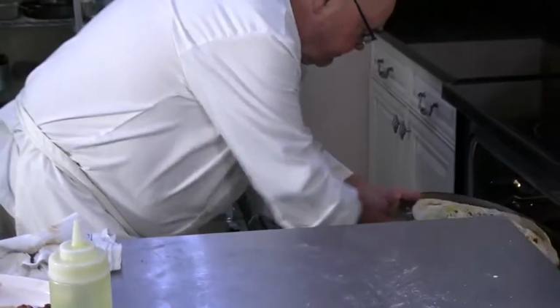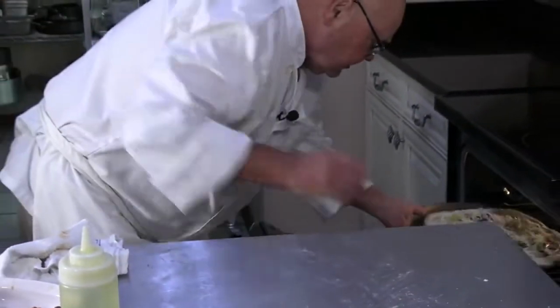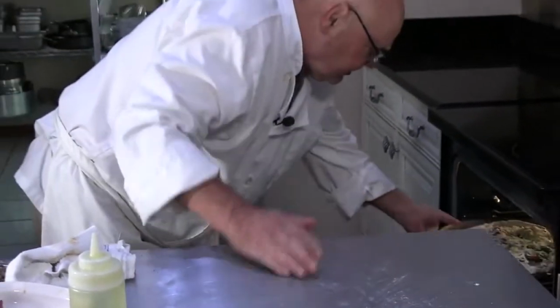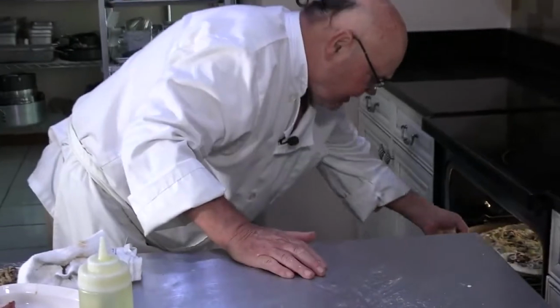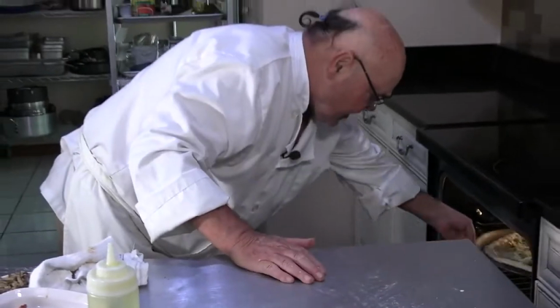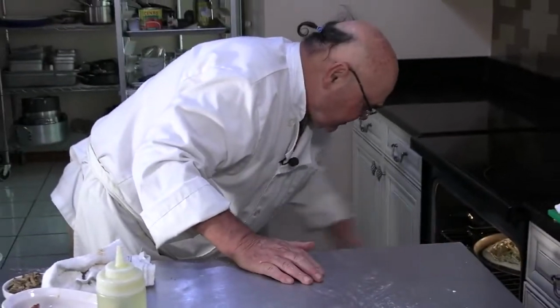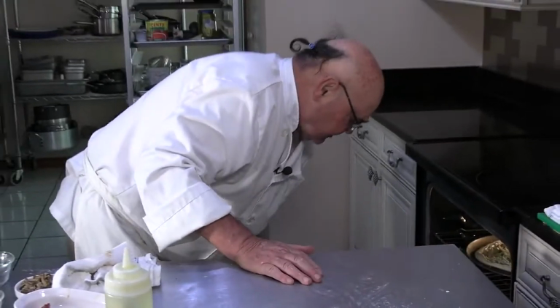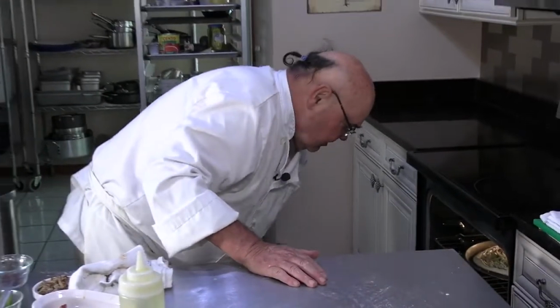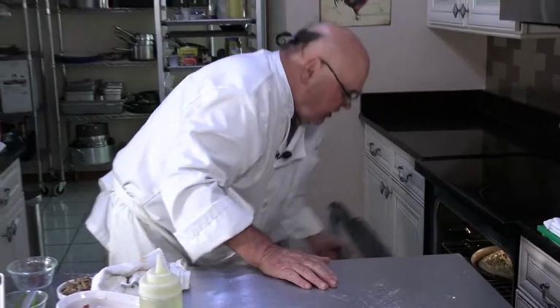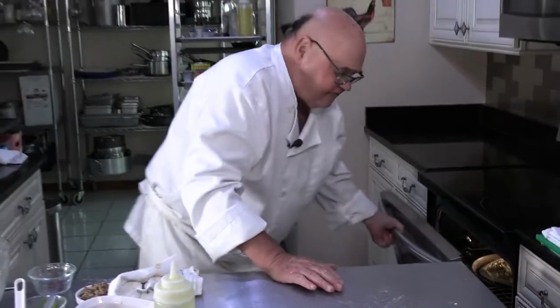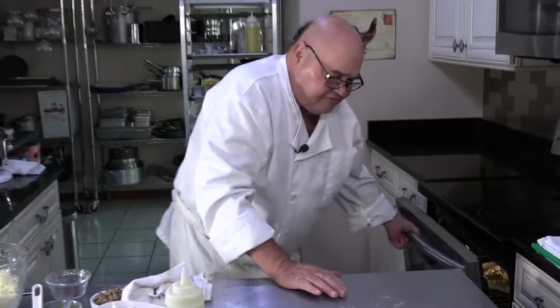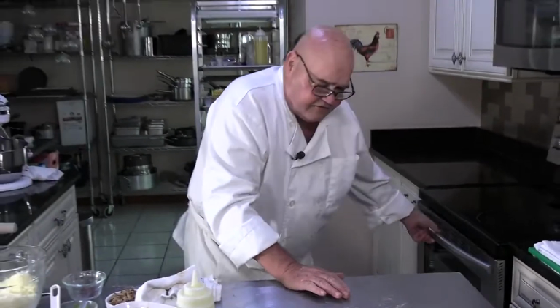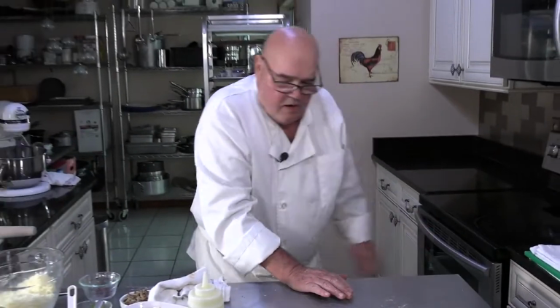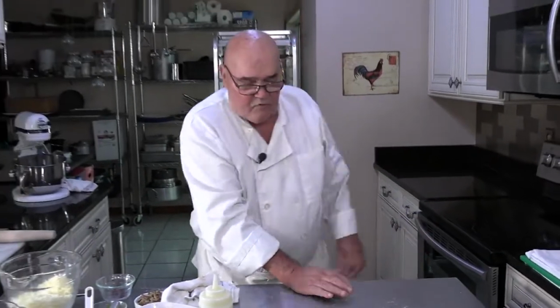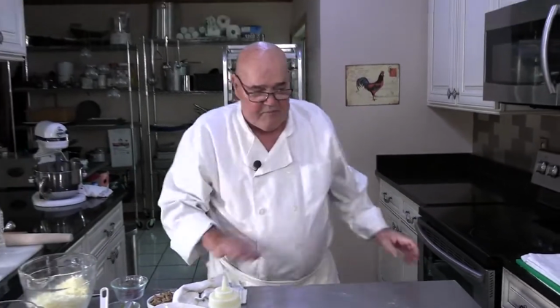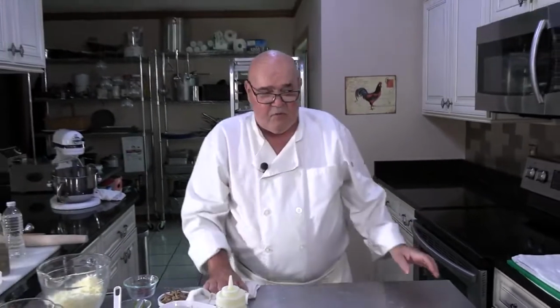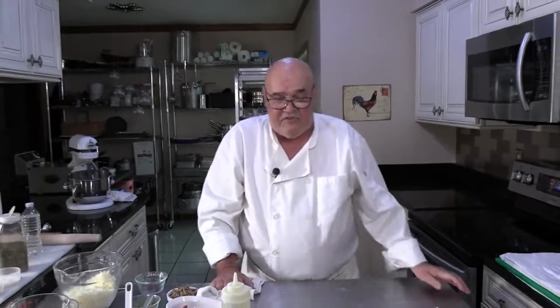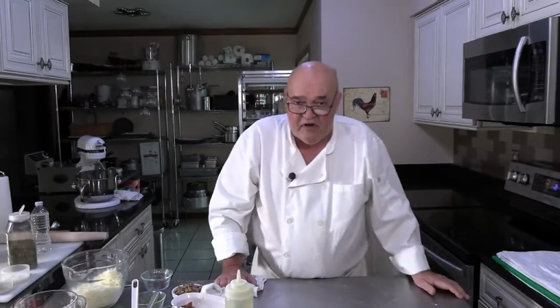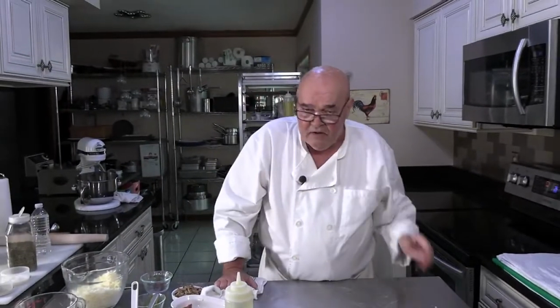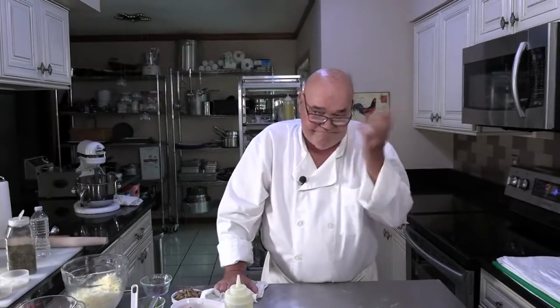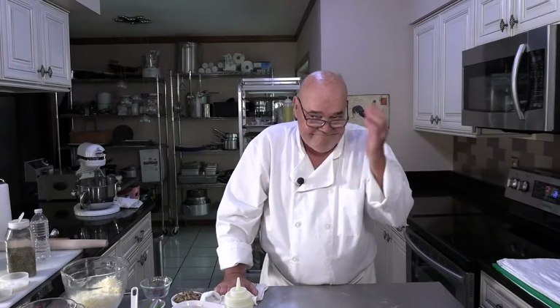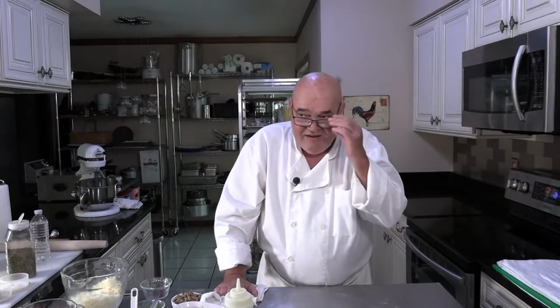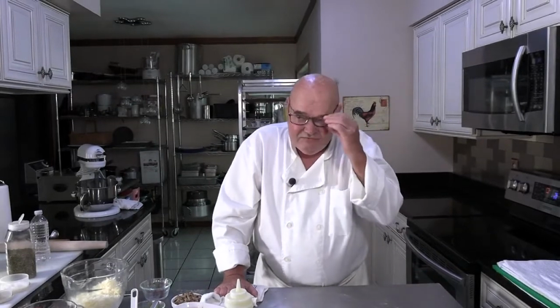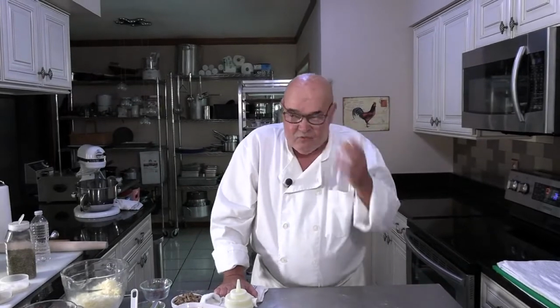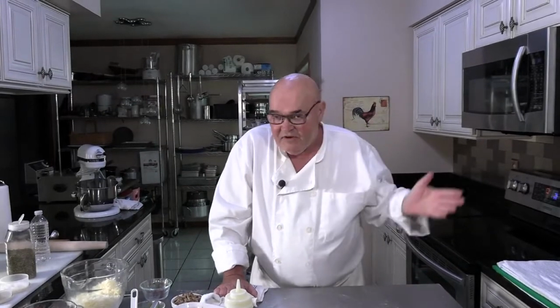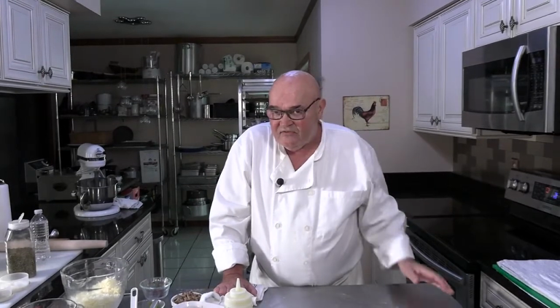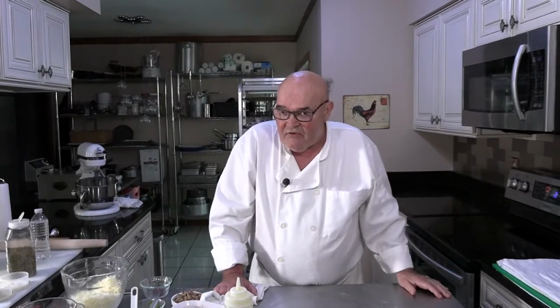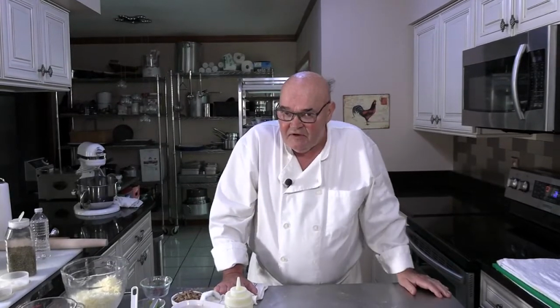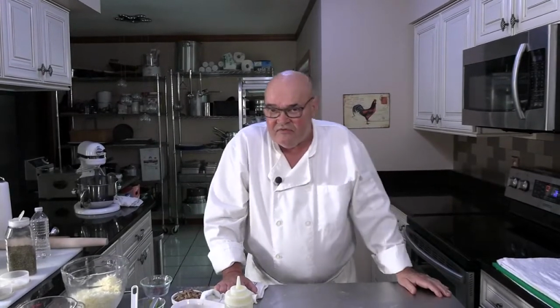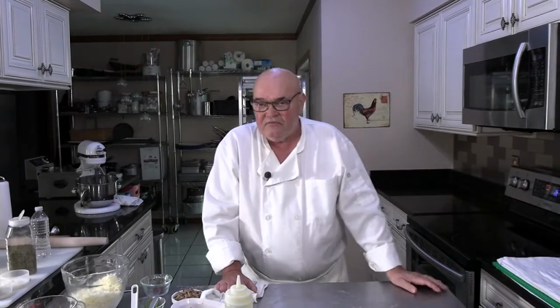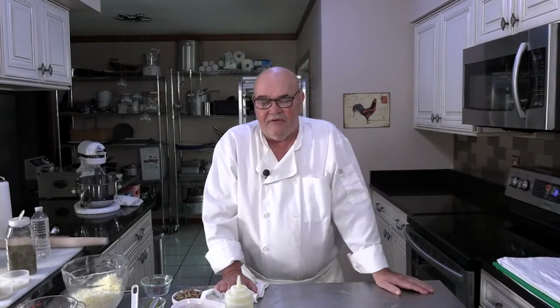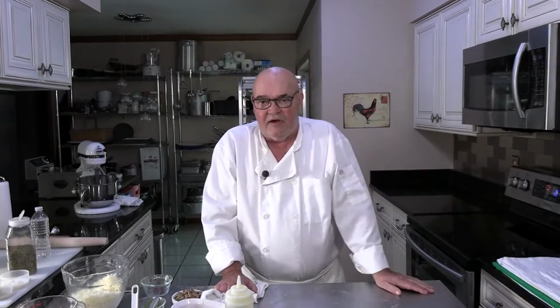Putting it in the top rack of the oven at 550. We'll be back when it's done — 20 minutes, 25 minutes, give or take.